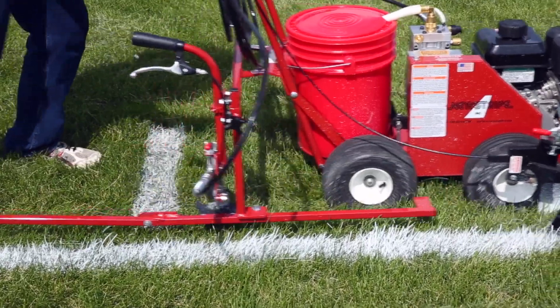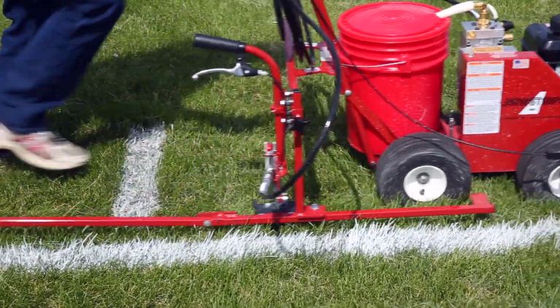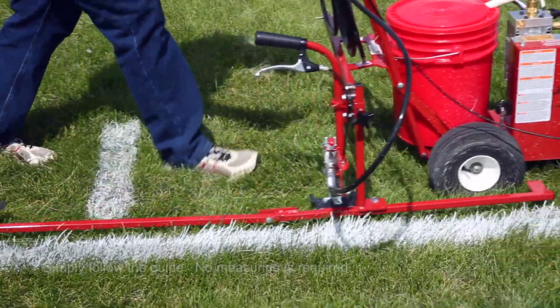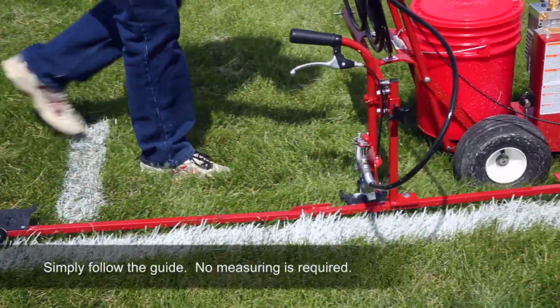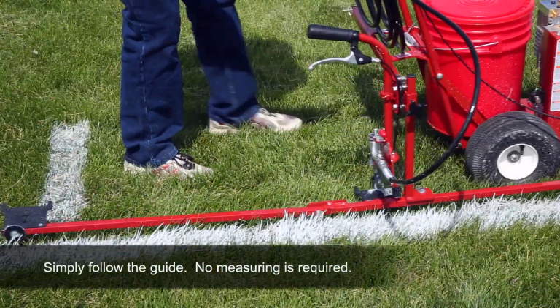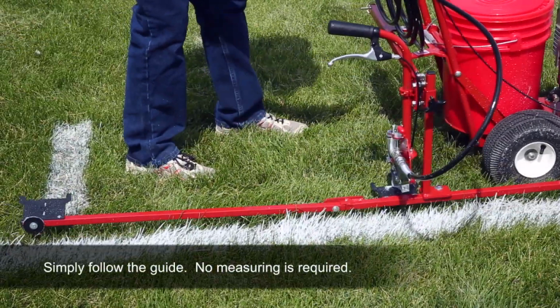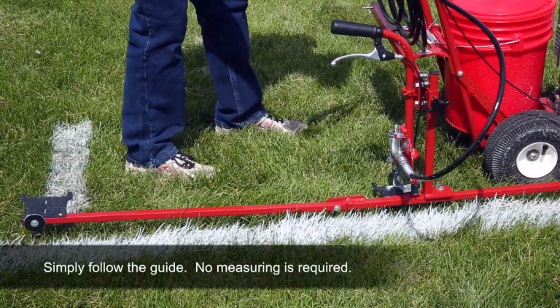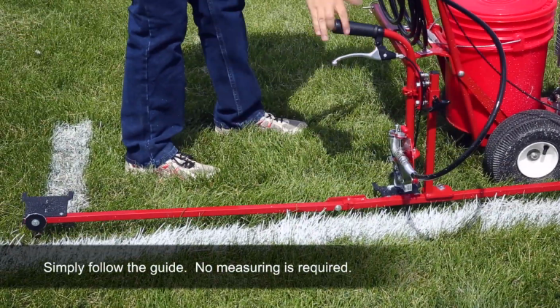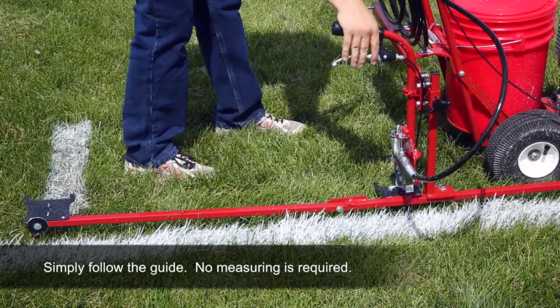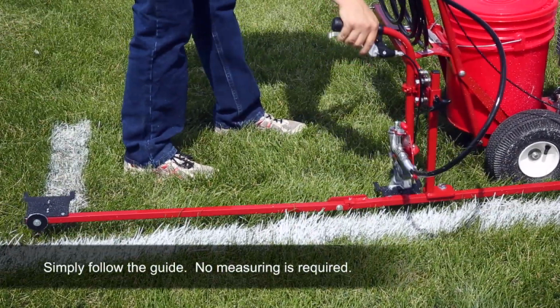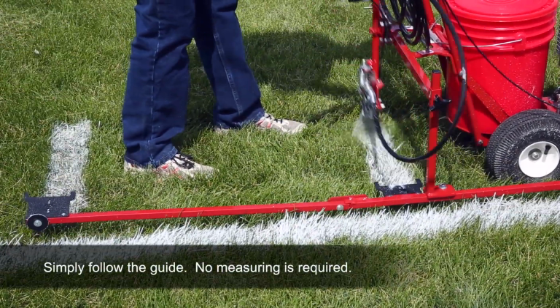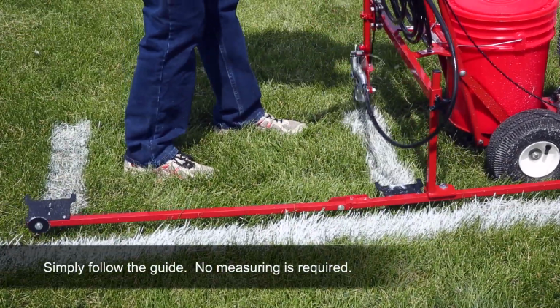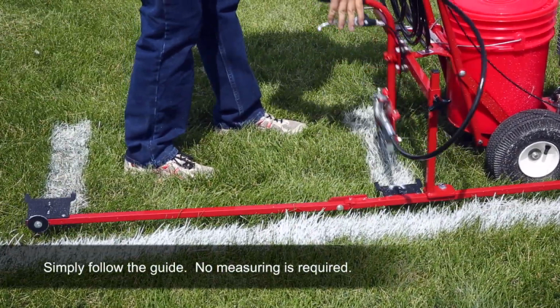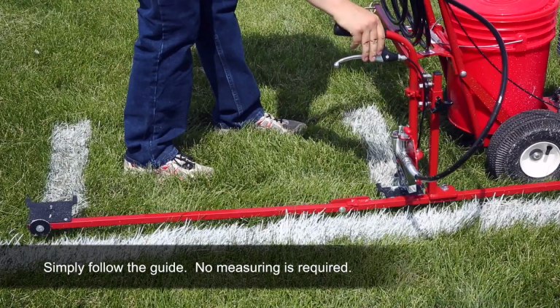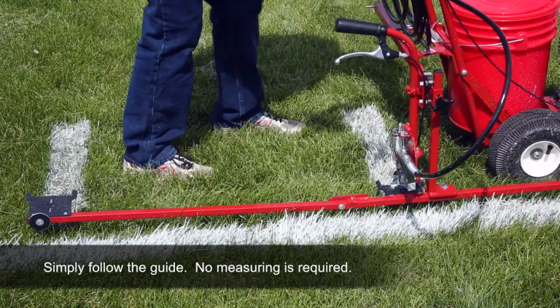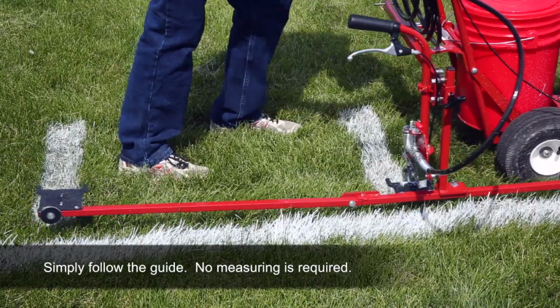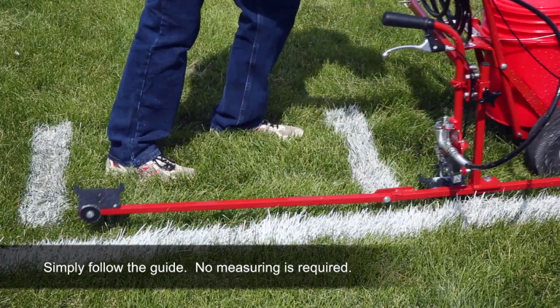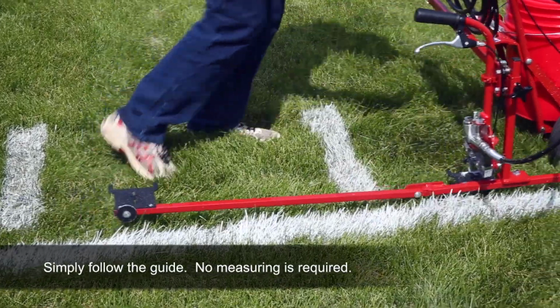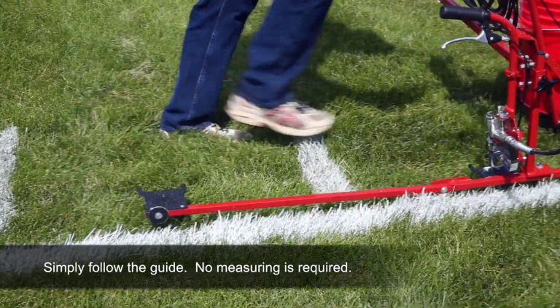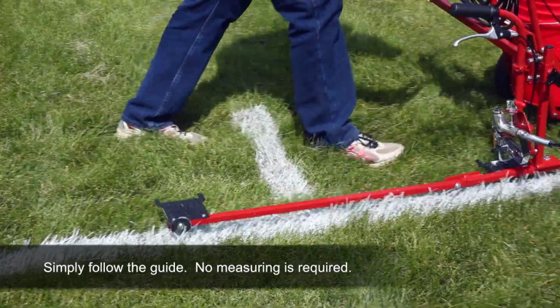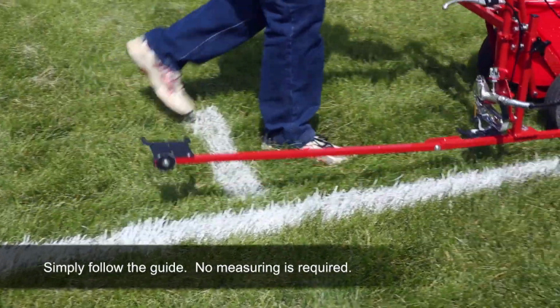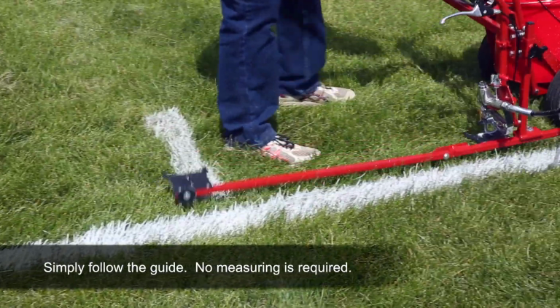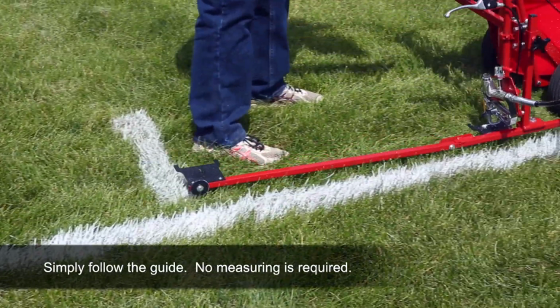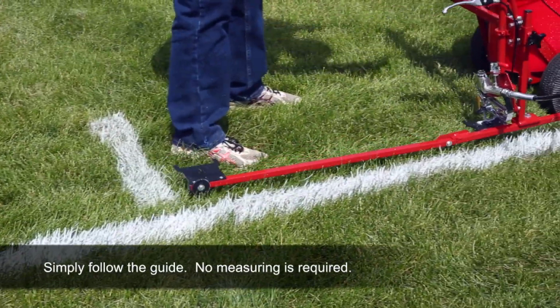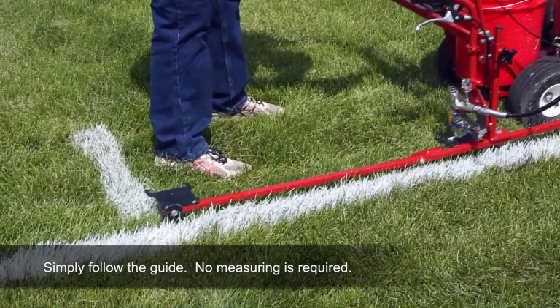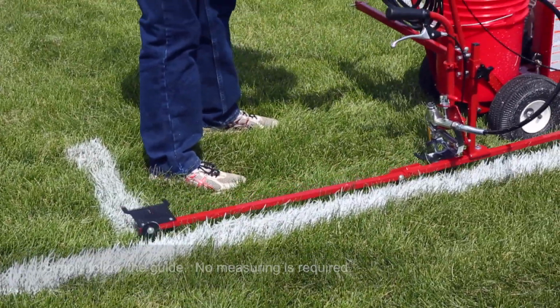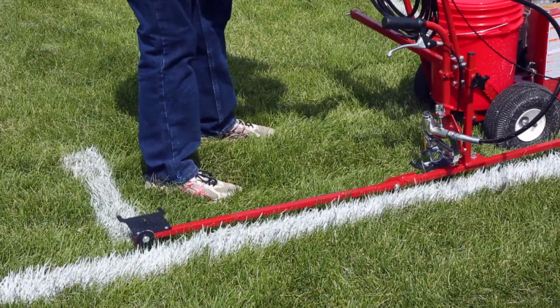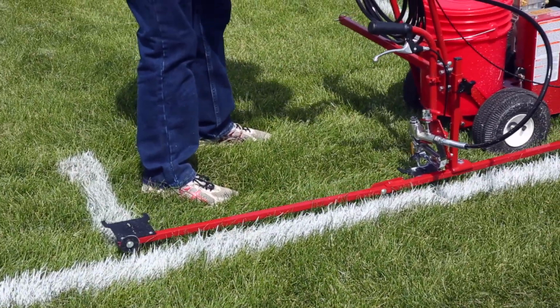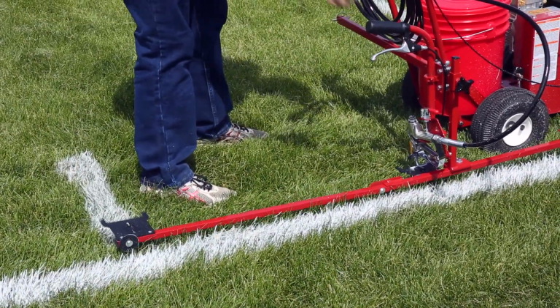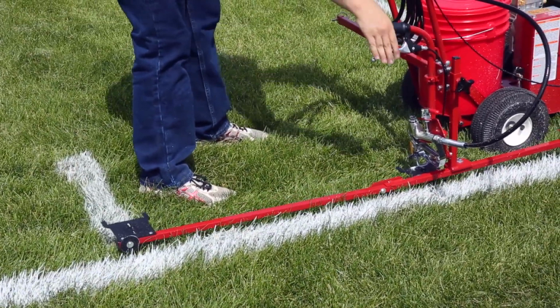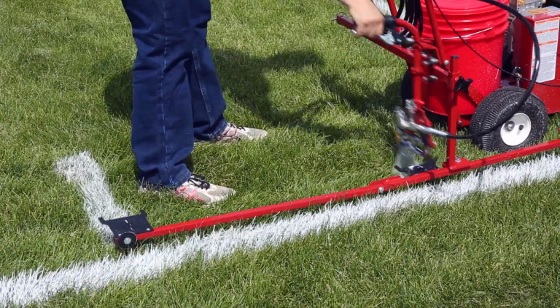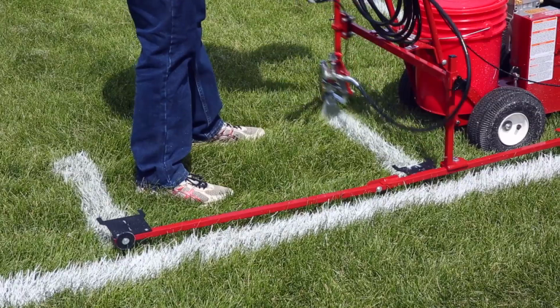The single operator simply follows the measuring guide from one hash mark to the next, paints it, and moves on. Your hash marks will be perfectly laid out and painted in record time.